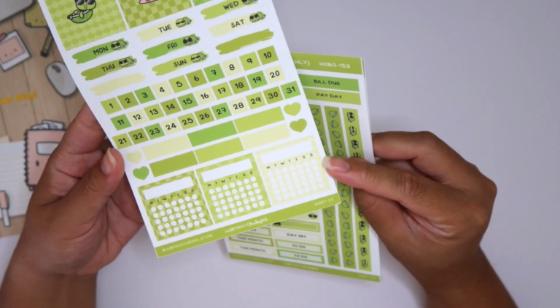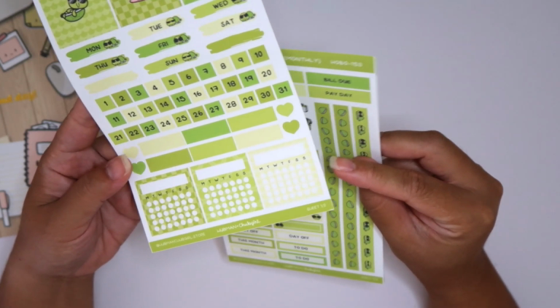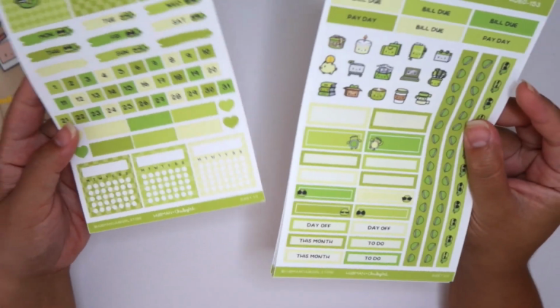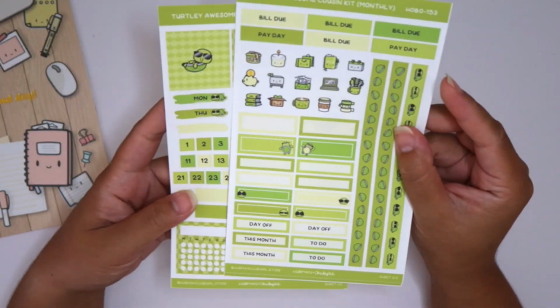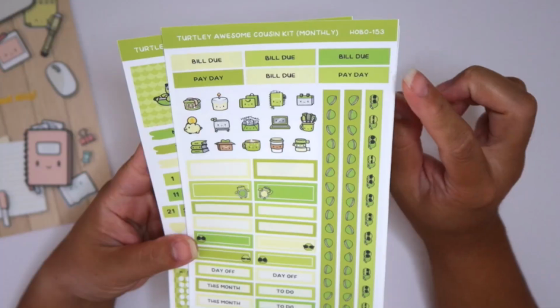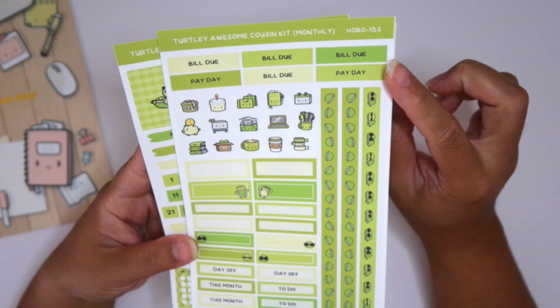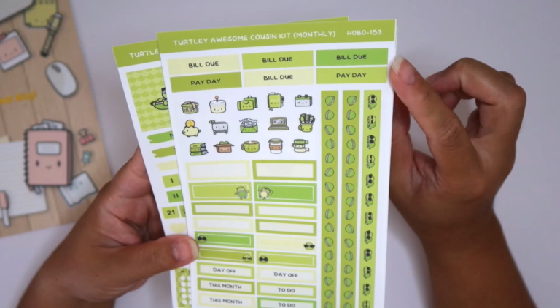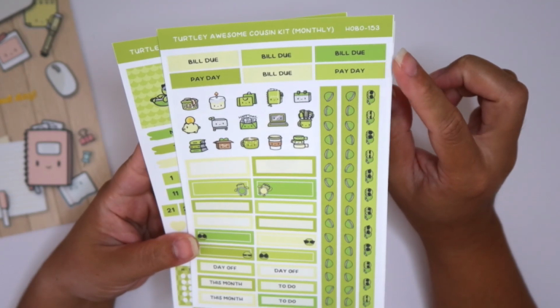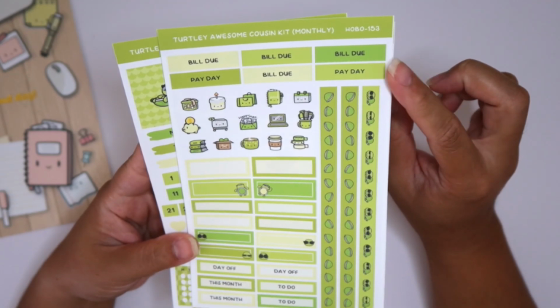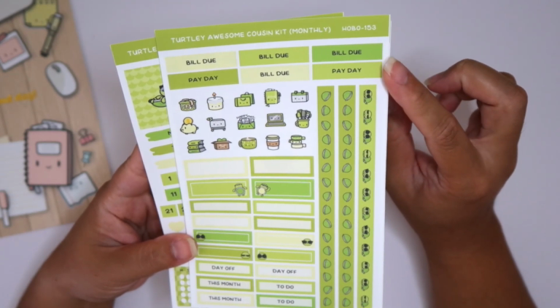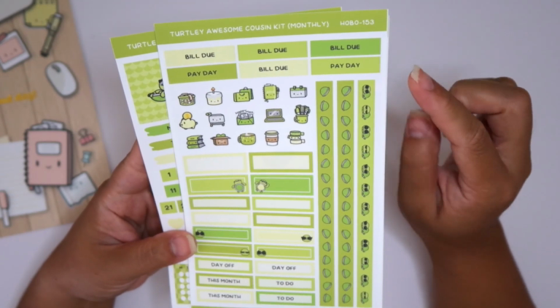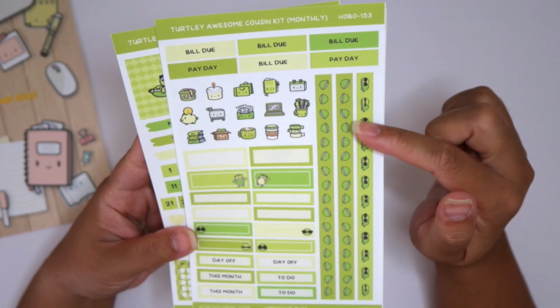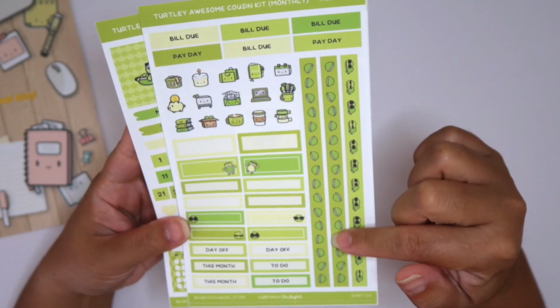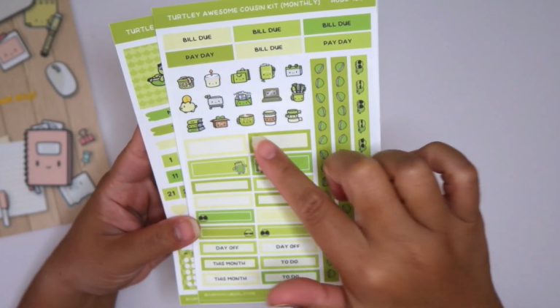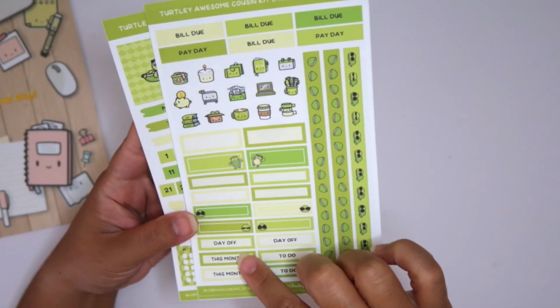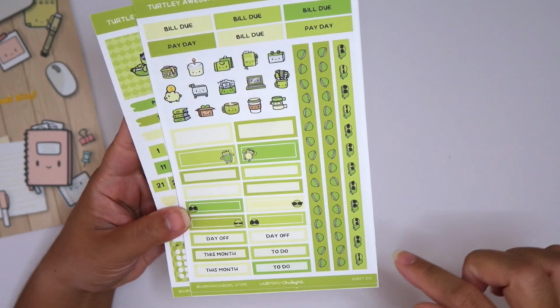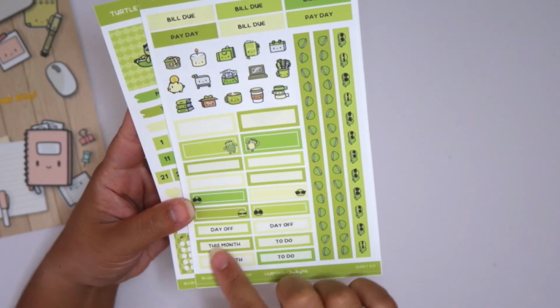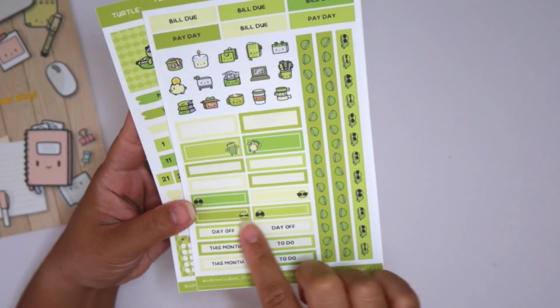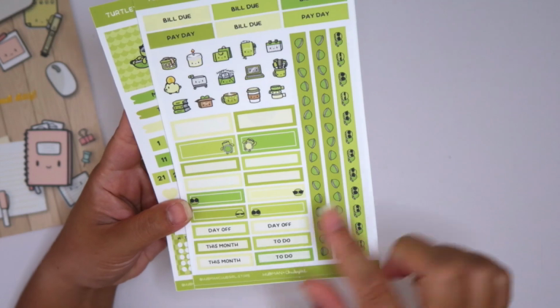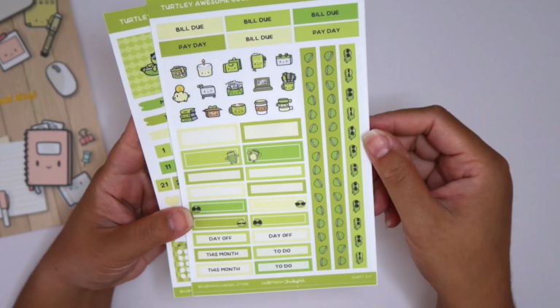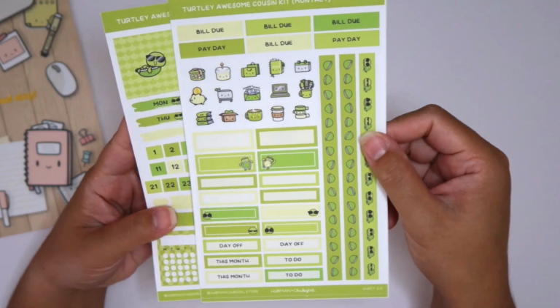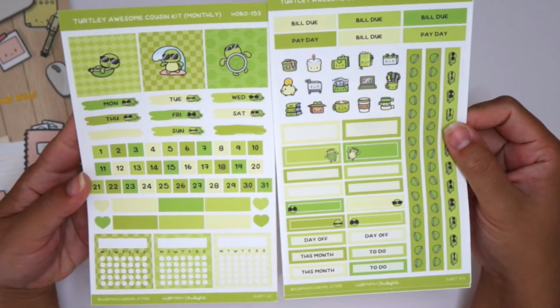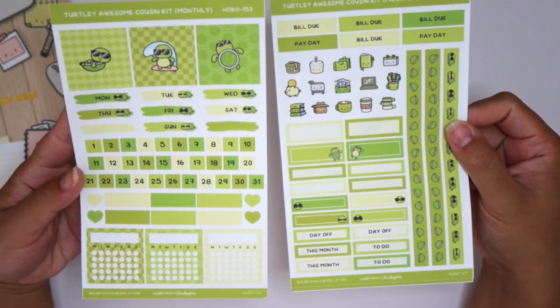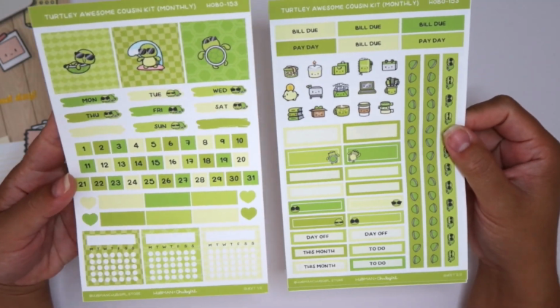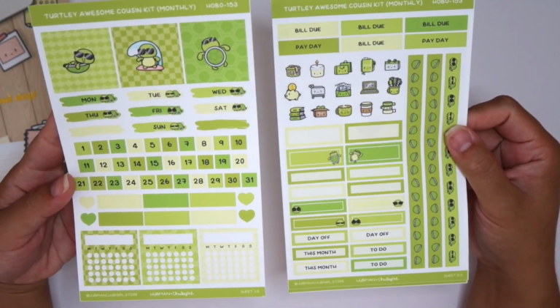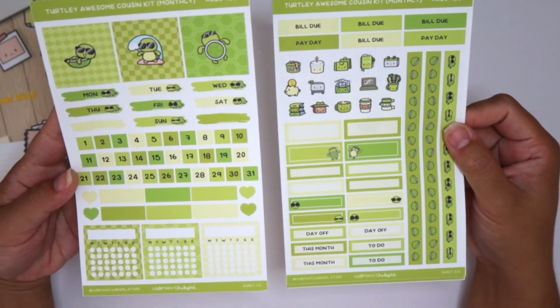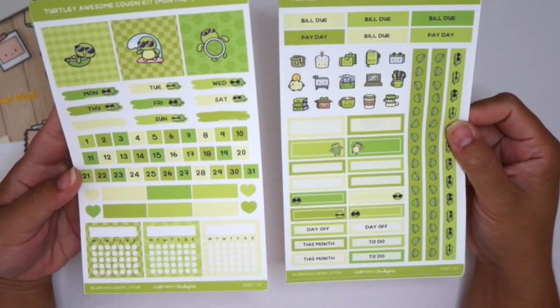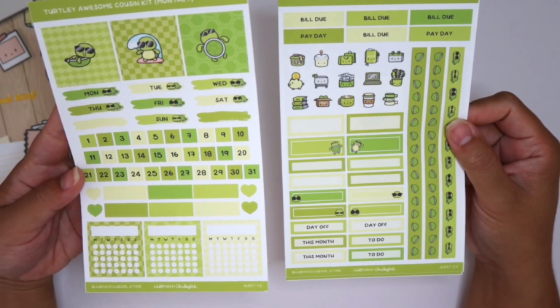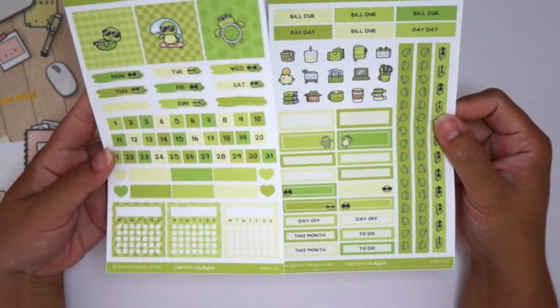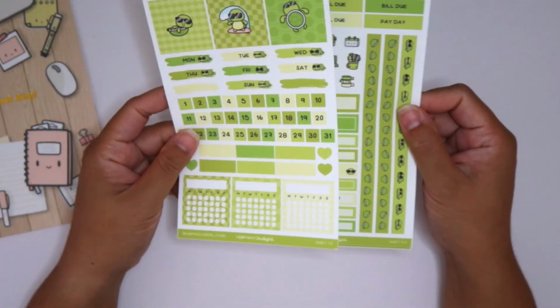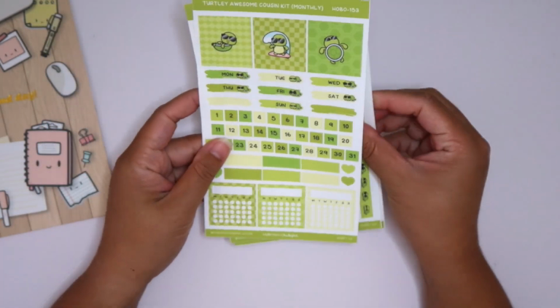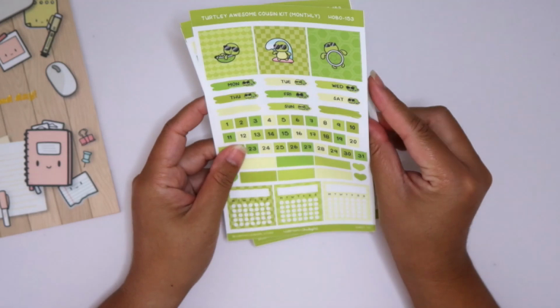I love their format. This is a two-page monthly kit so you get some boxes at the top Monday to Sunday, some date covers — I love the date number covers, they're the best — some monthly trackers, bill dues and paydays, washi strips, boxes, and some headers. Just such a good variety for a two-page kit.